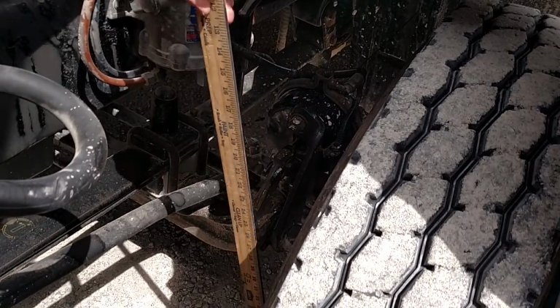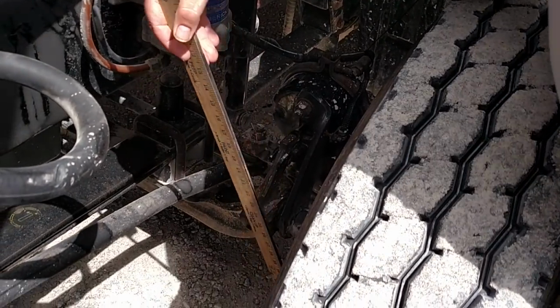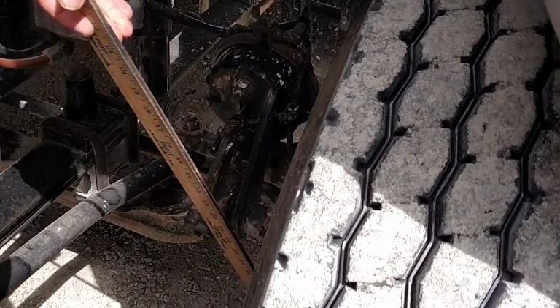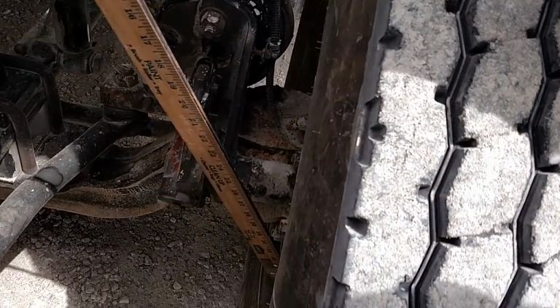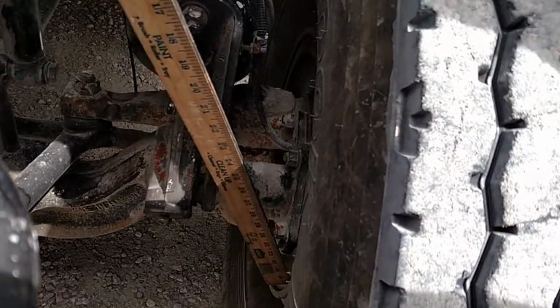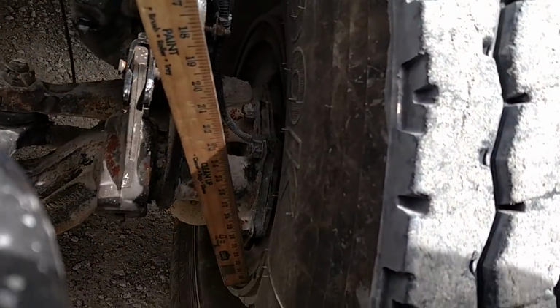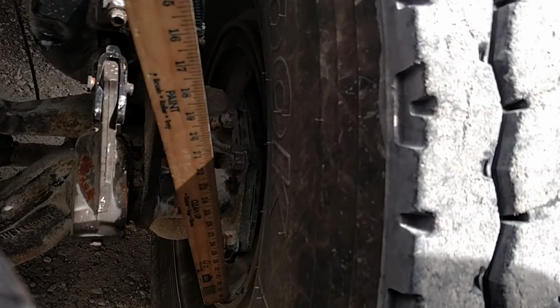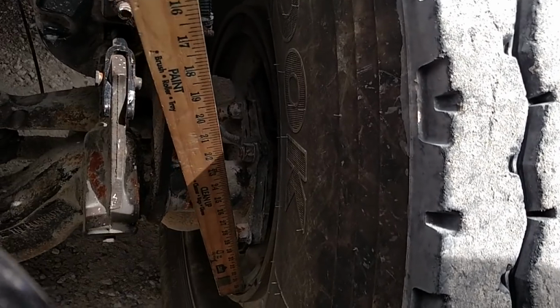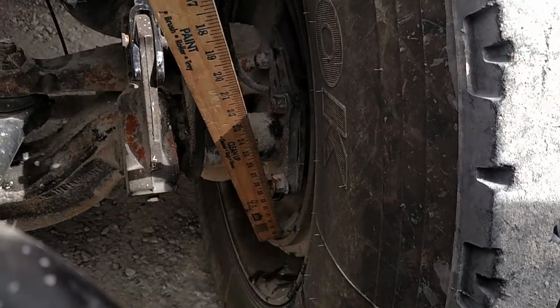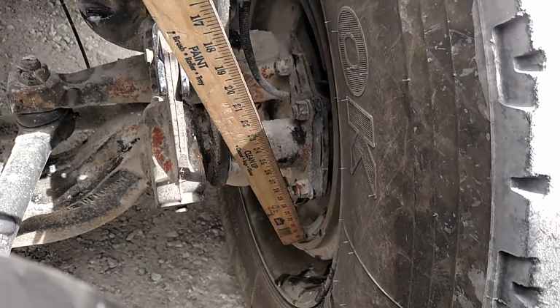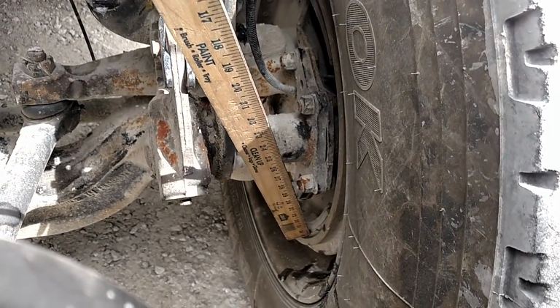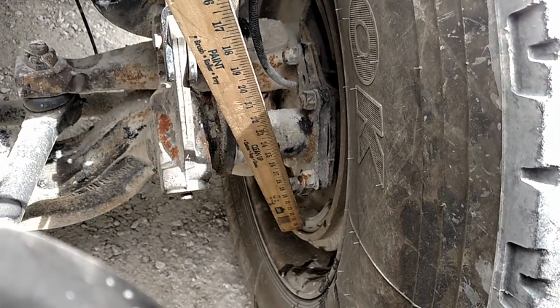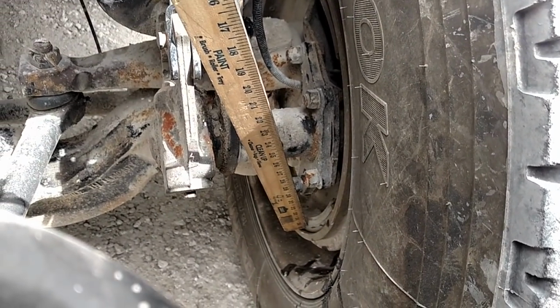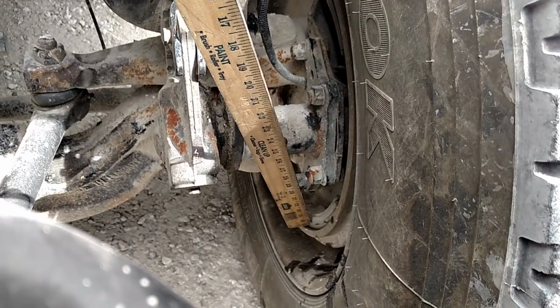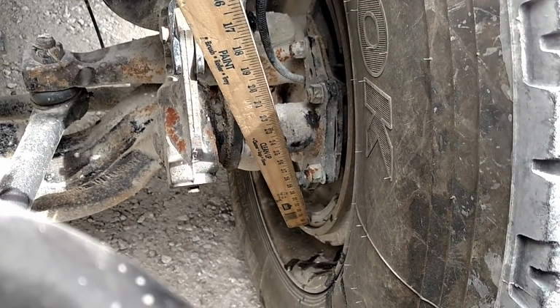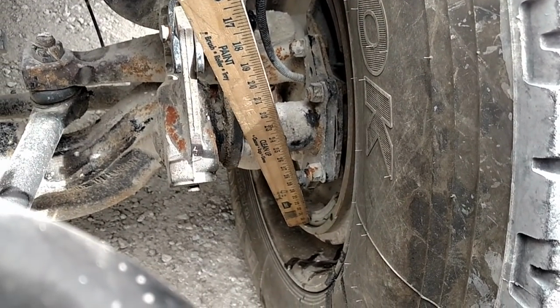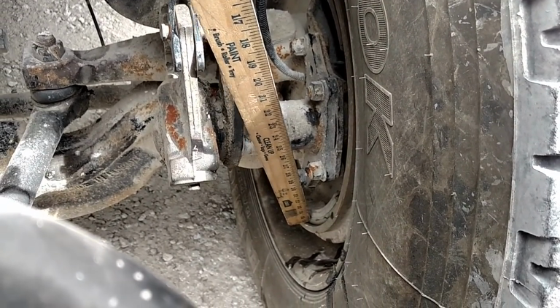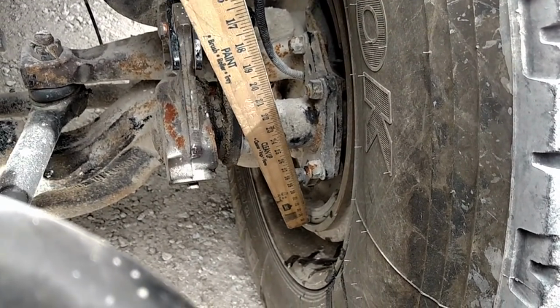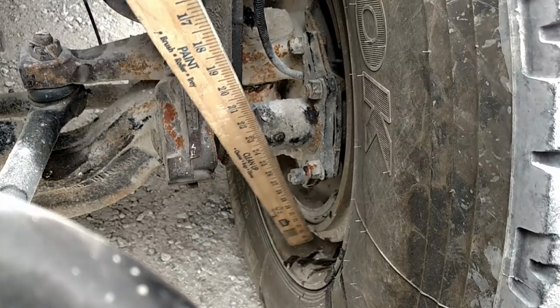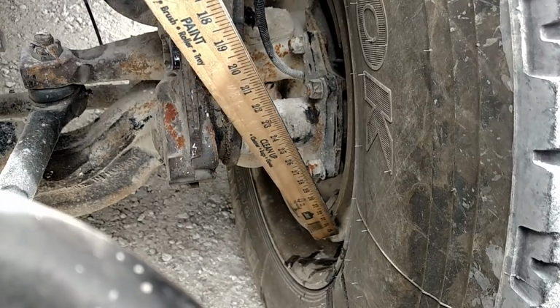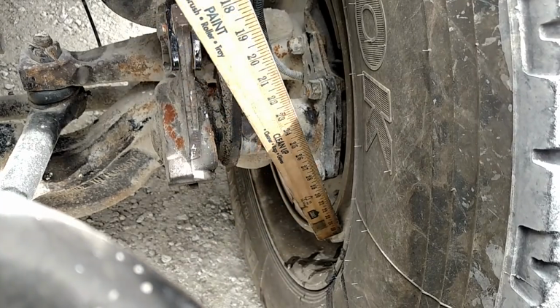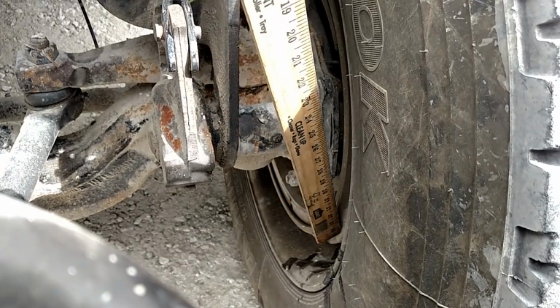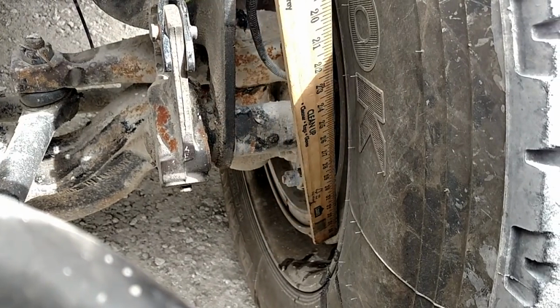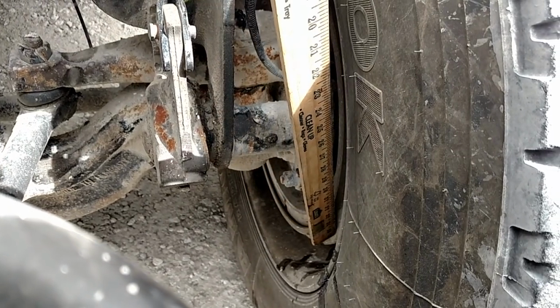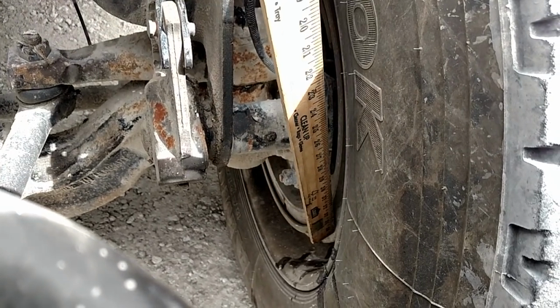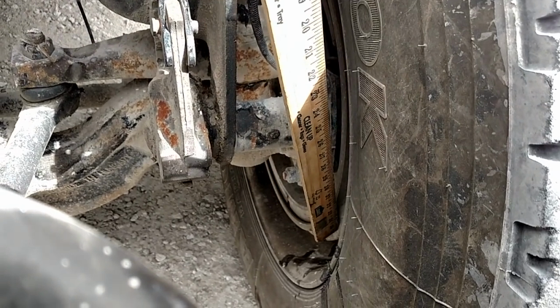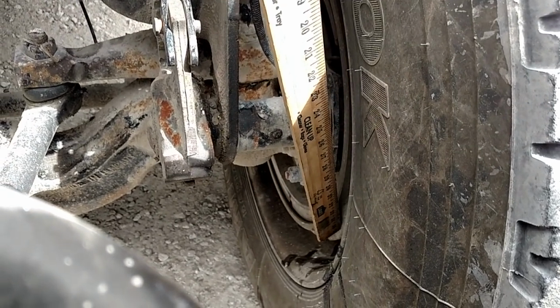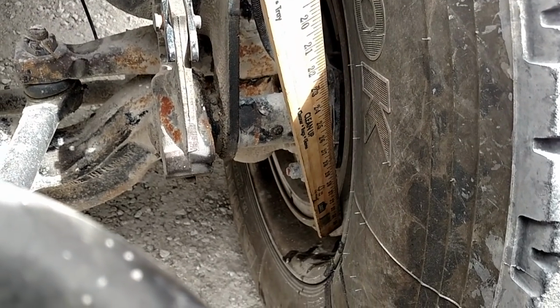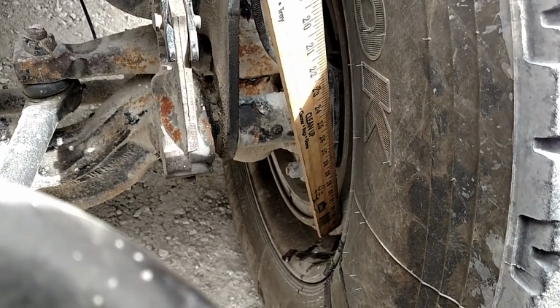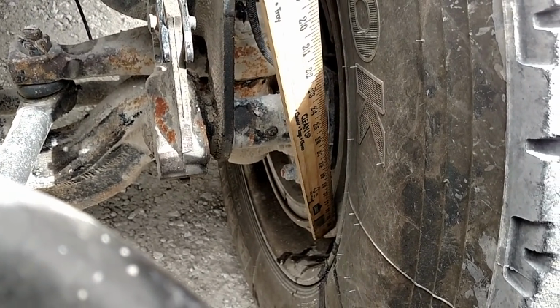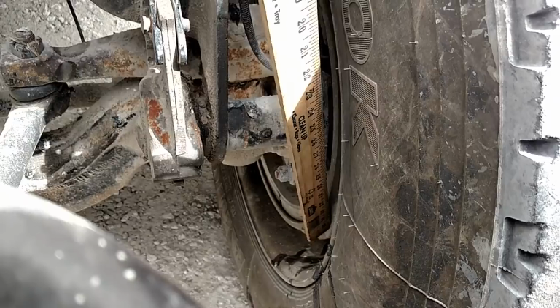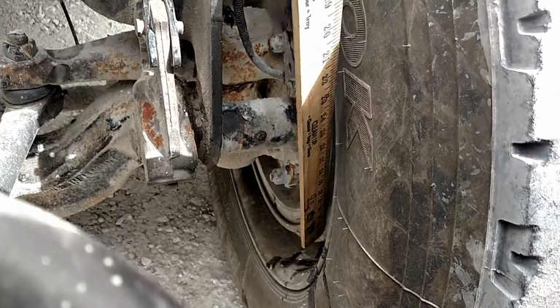My brake shoes are the proper thickness, usually no less than a quarter inch, not cracked or broken, and no oil or grease. My brake drum is not cracked or broken, there's no oil or grease, and no holes or welds.